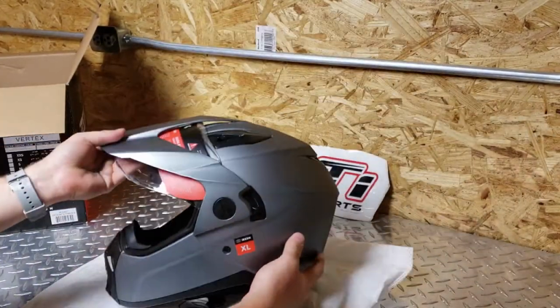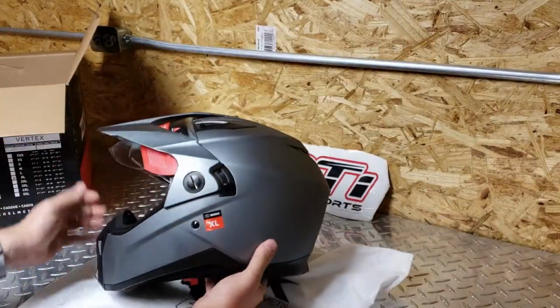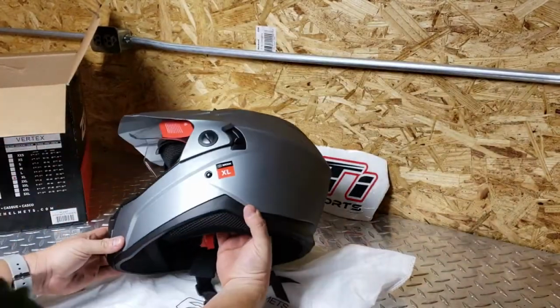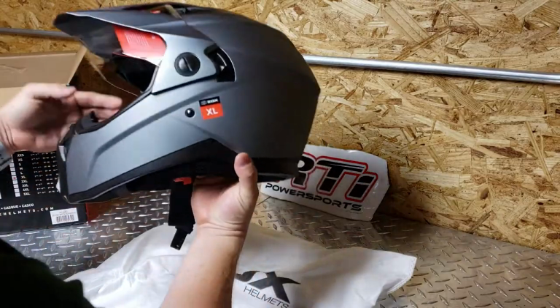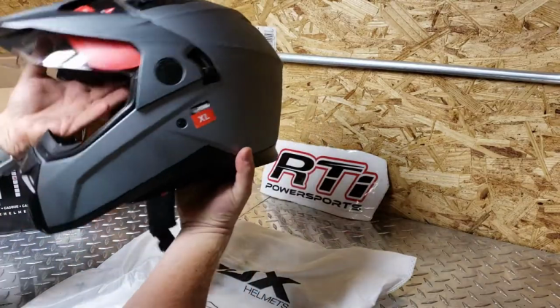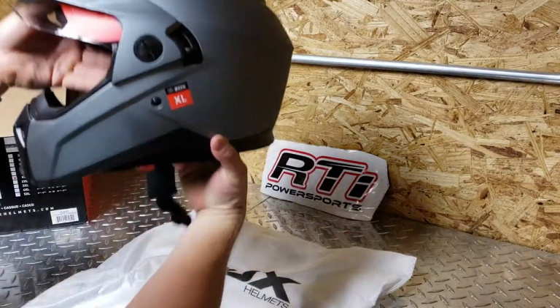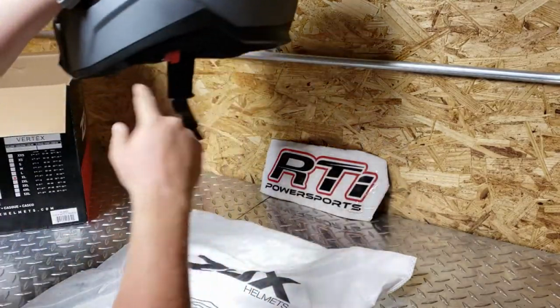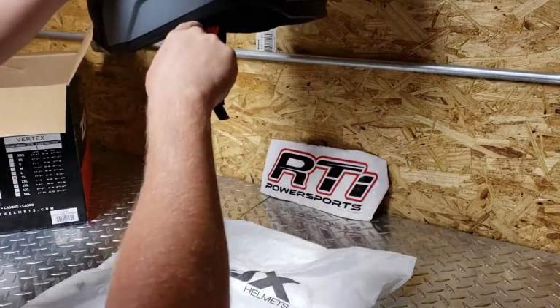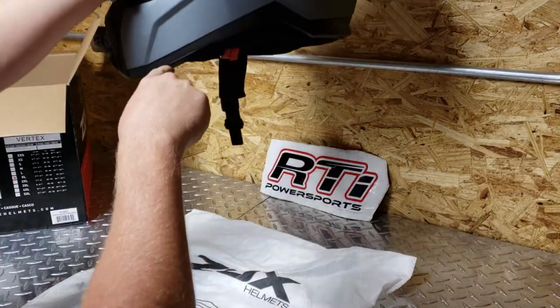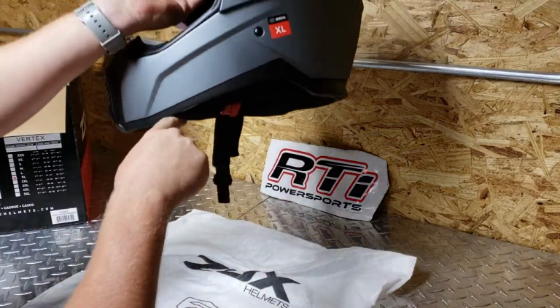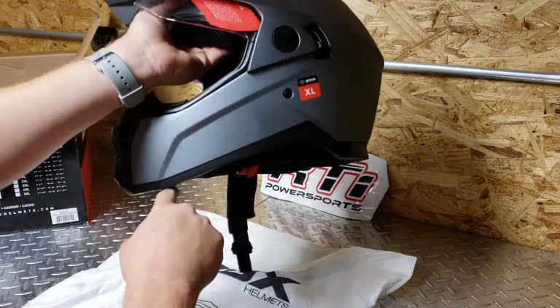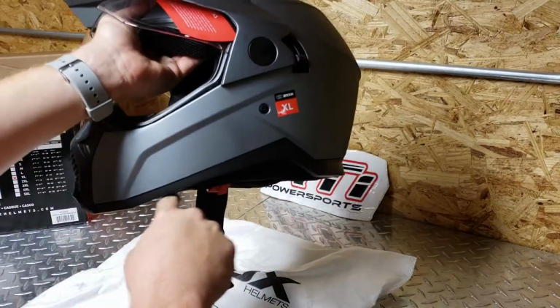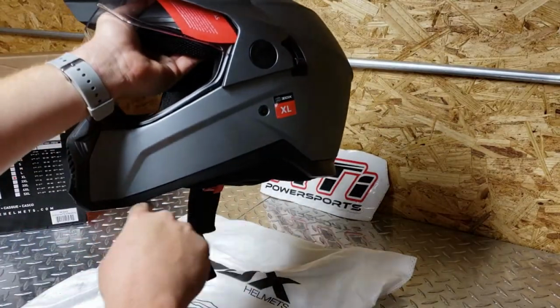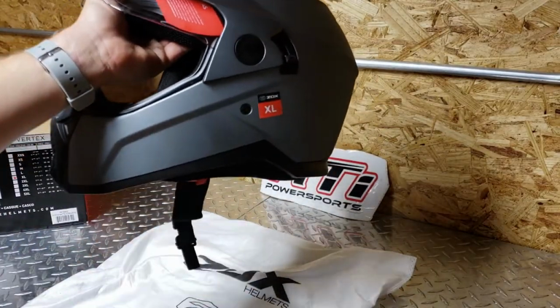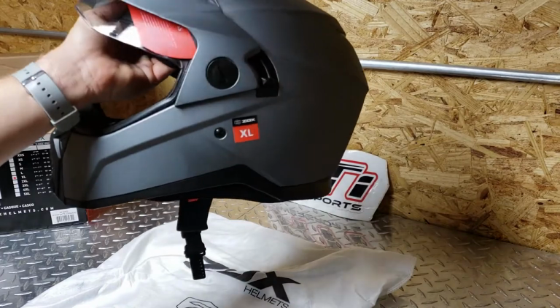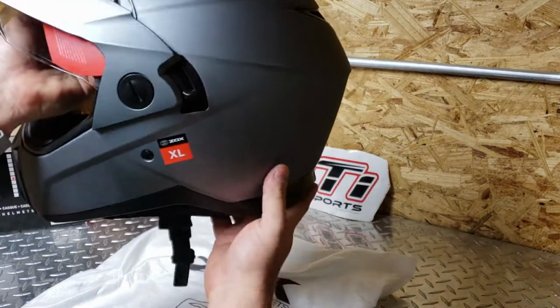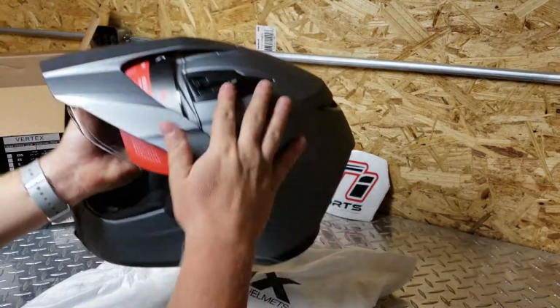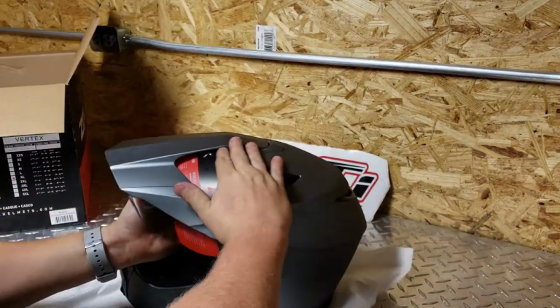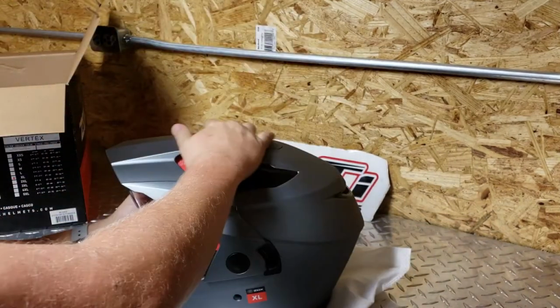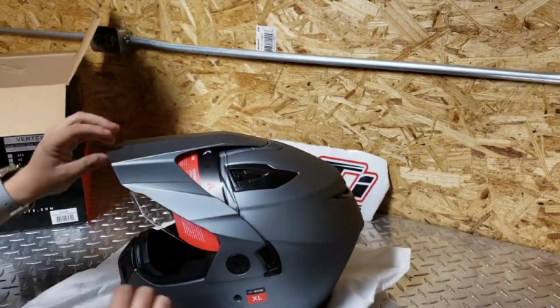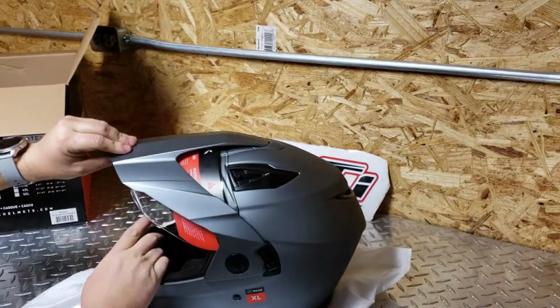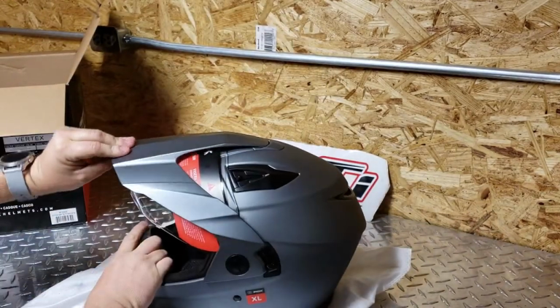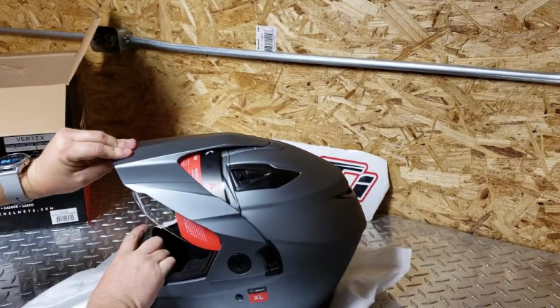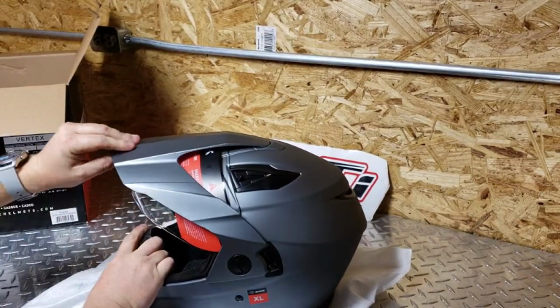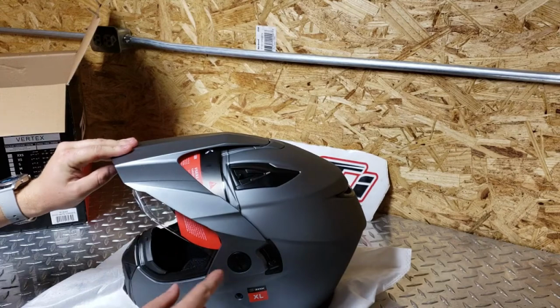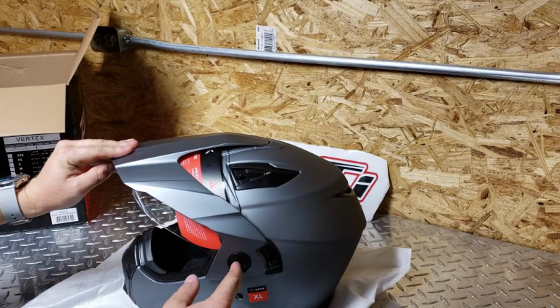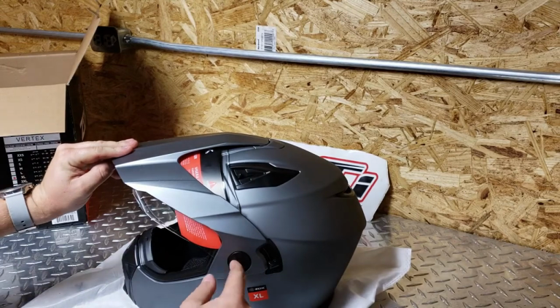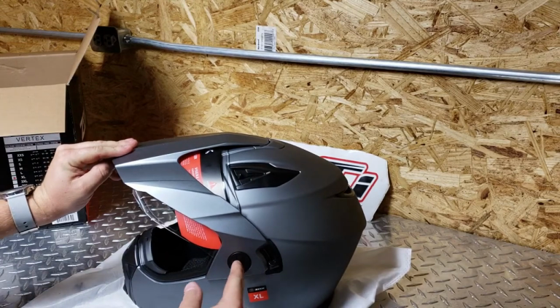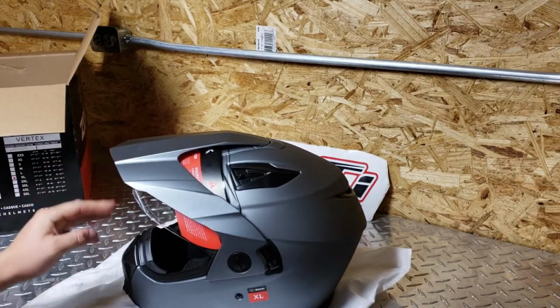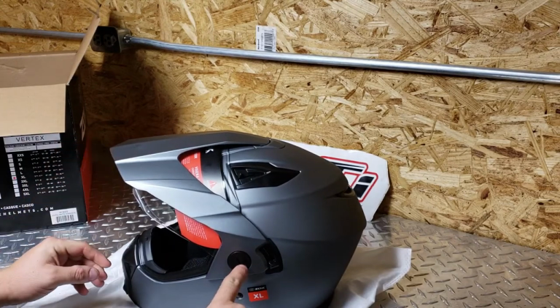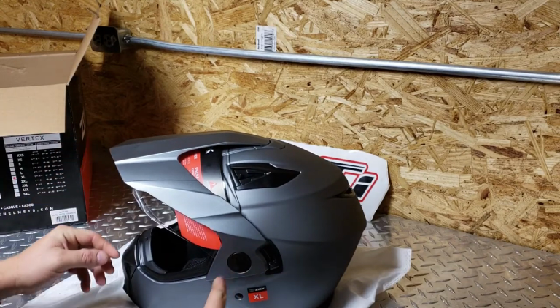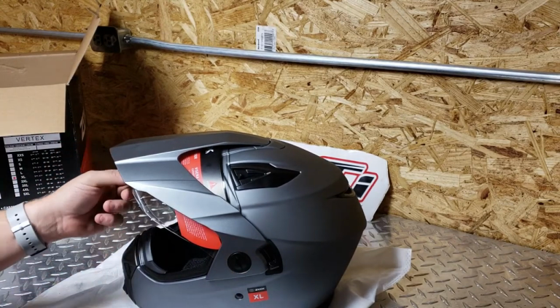I really like this design. See how the chin seems to come down further — I kind of like that. Your visor is adjustable, loosening up and tightening with these flat heads.